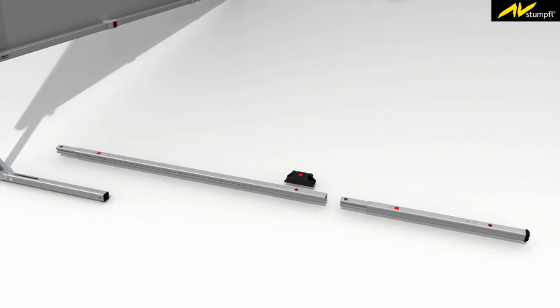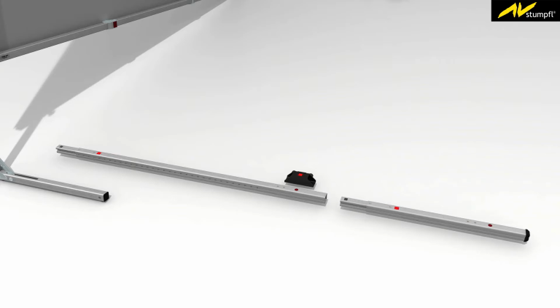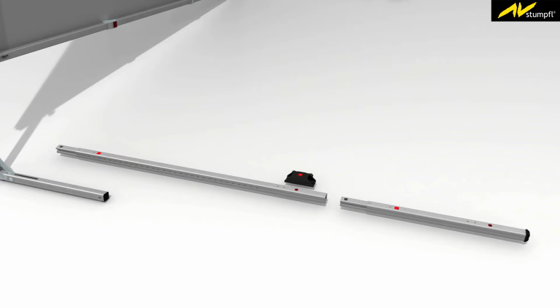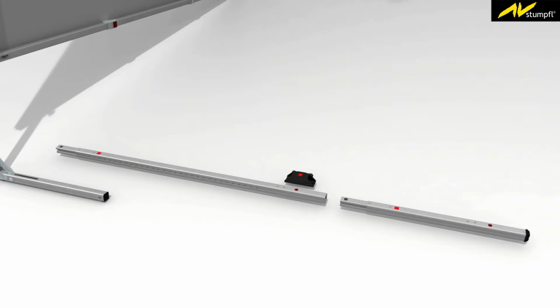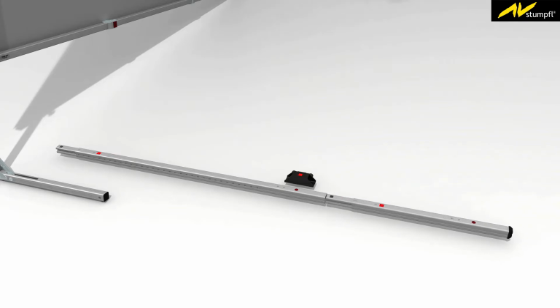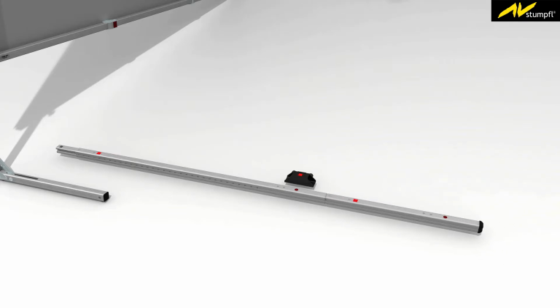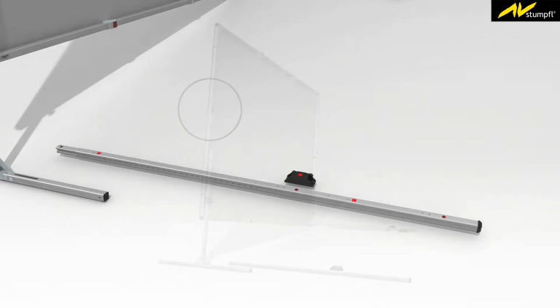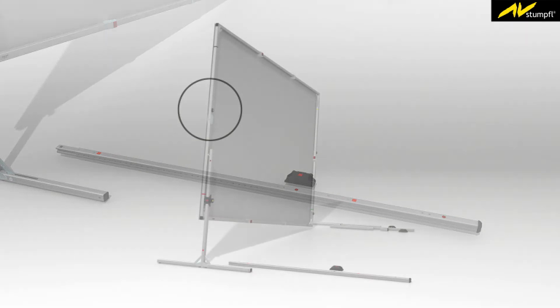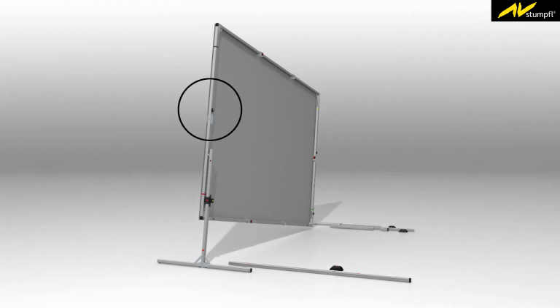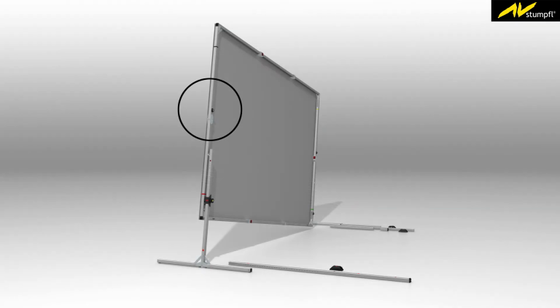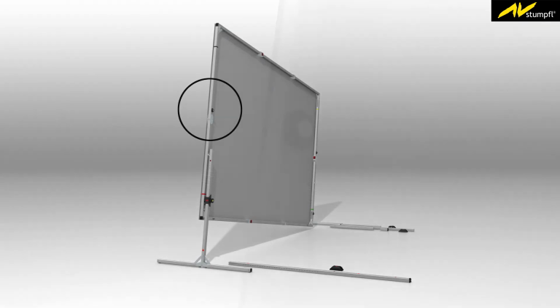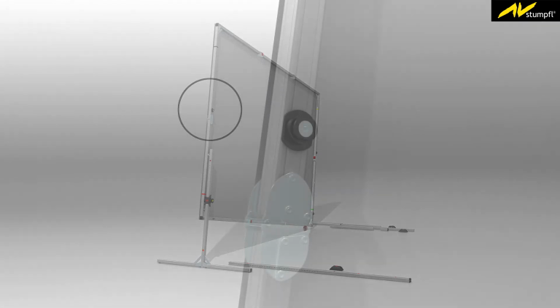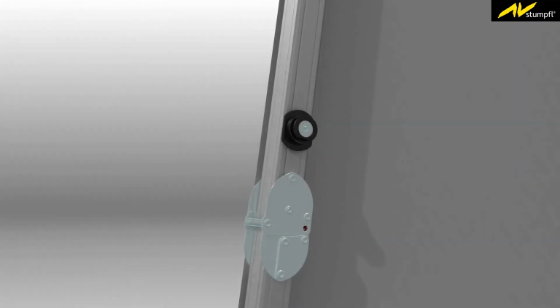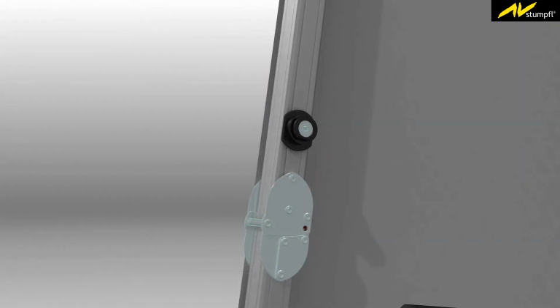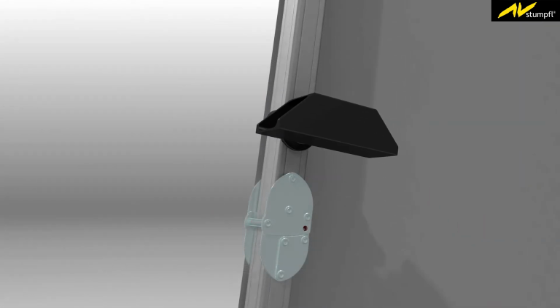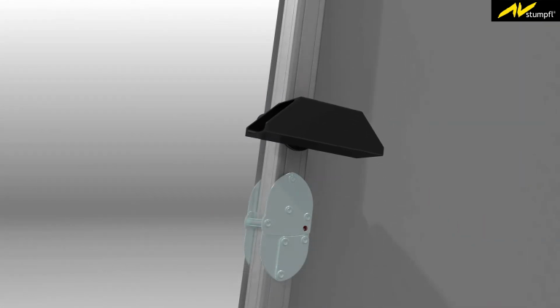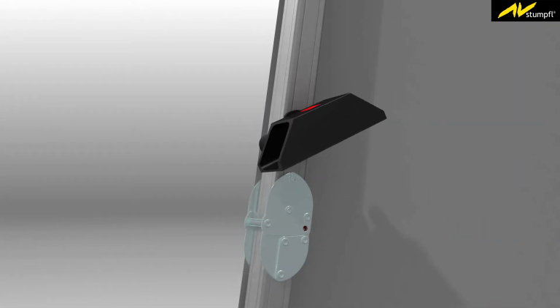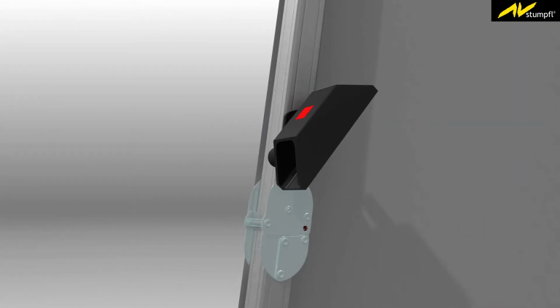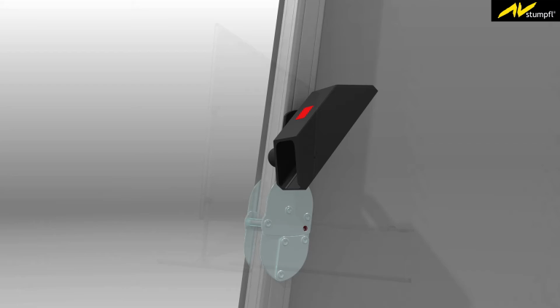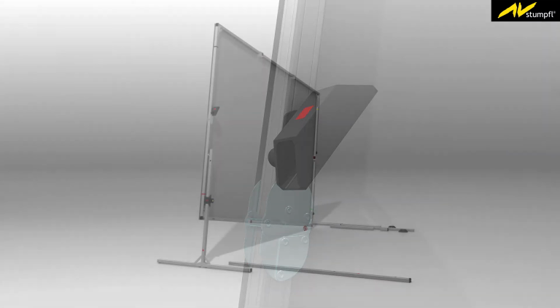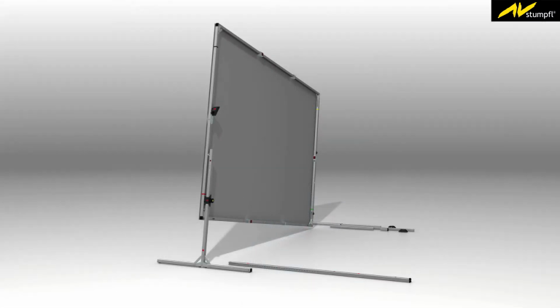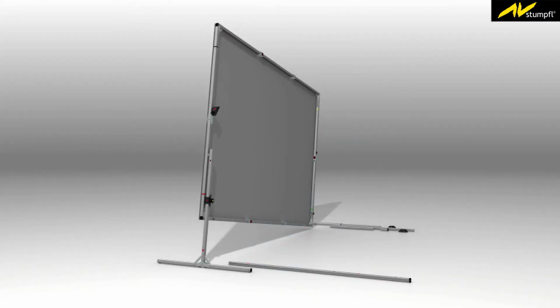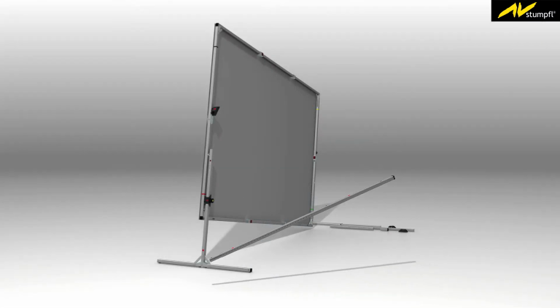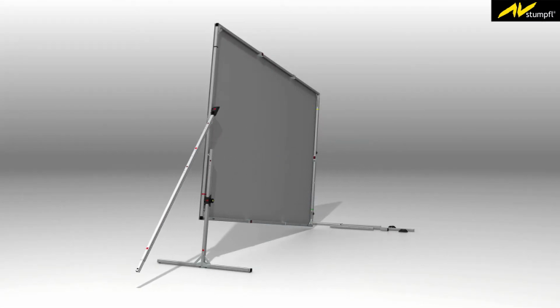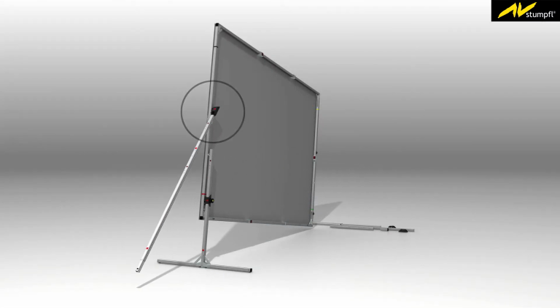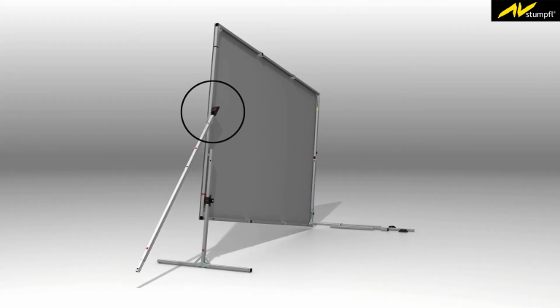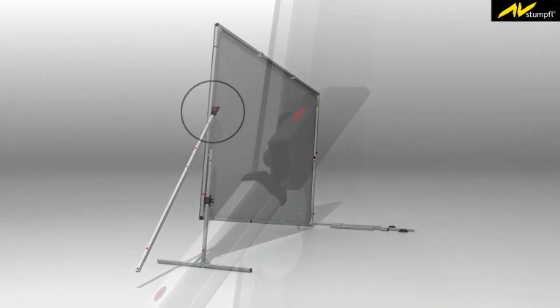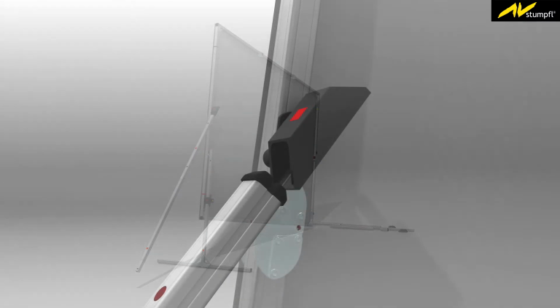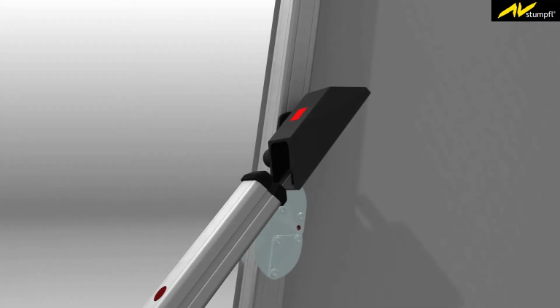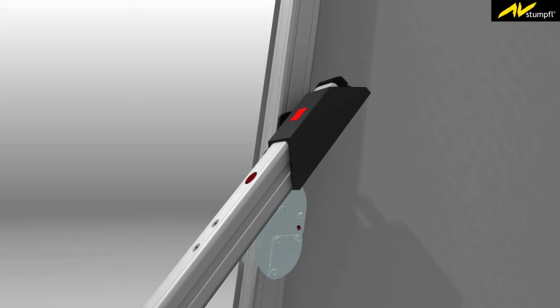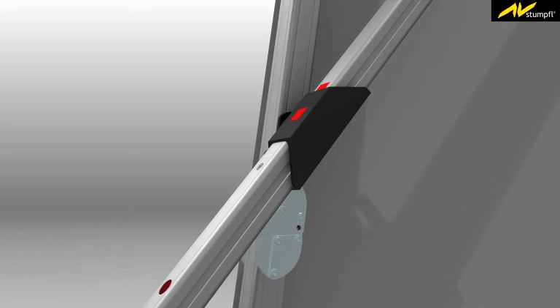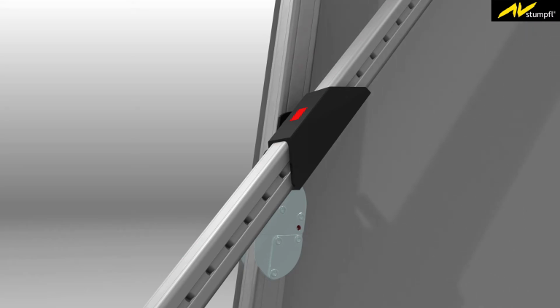Attach the sliding module at a slightly off-axis angle. Check that the coloured labels are matching and slide in the extension parts. Turn the extension parts vertically and connect them with the base module.